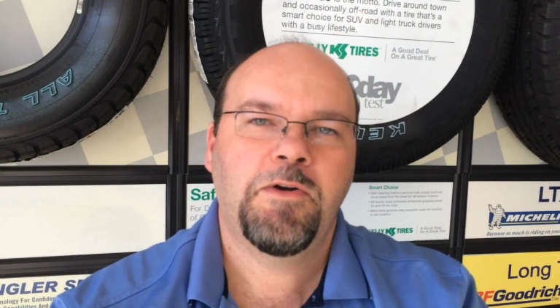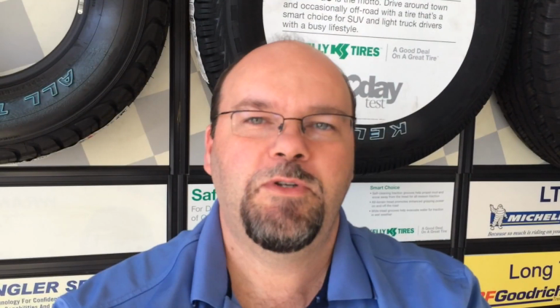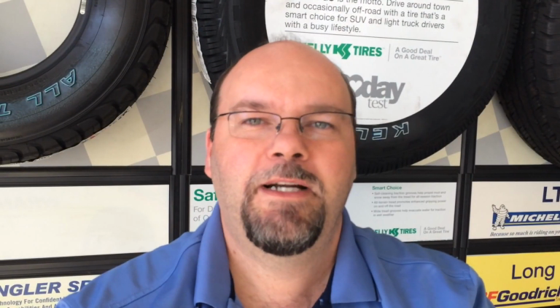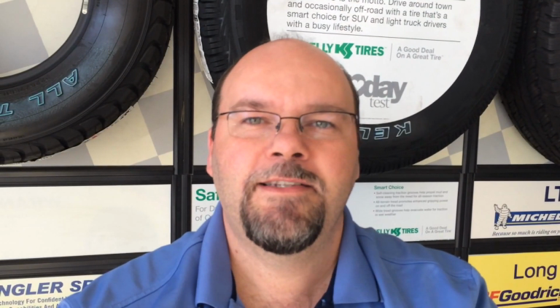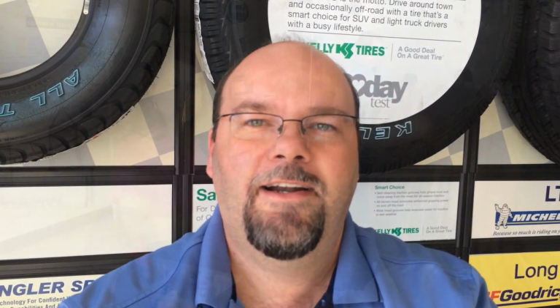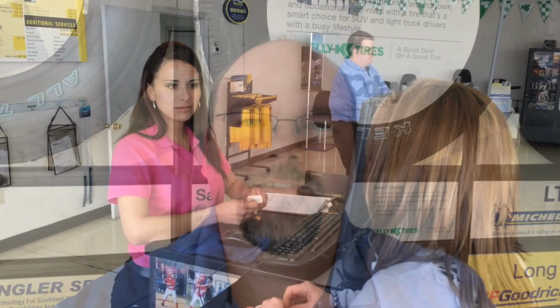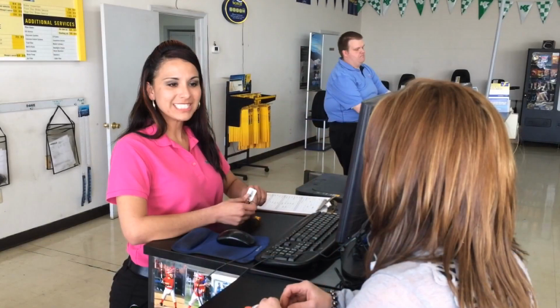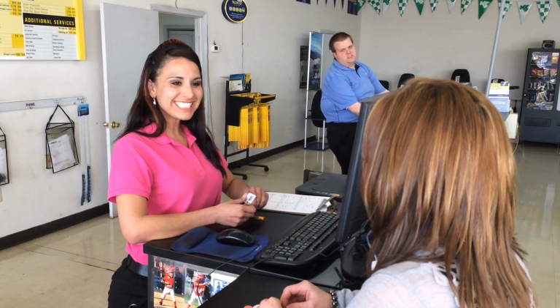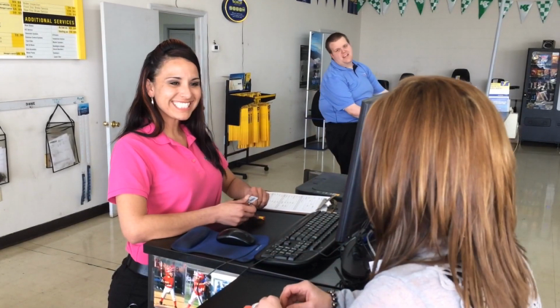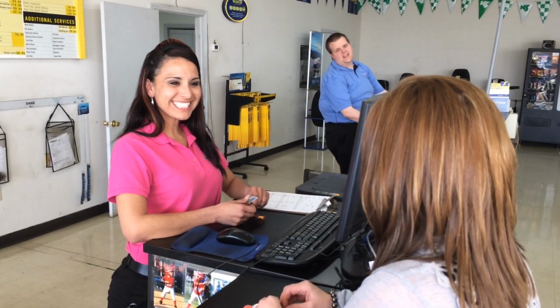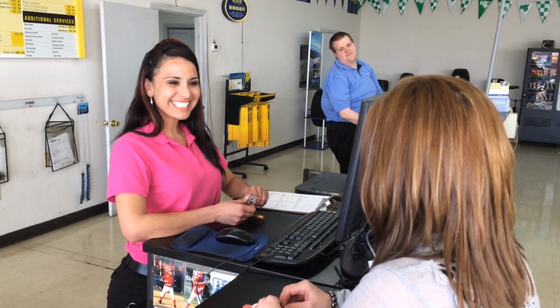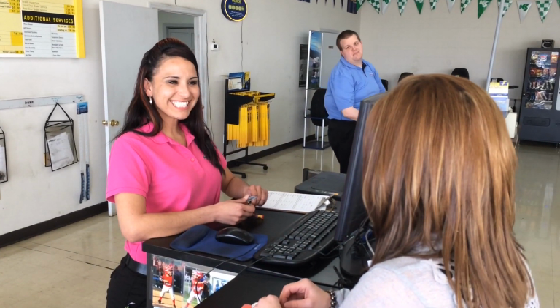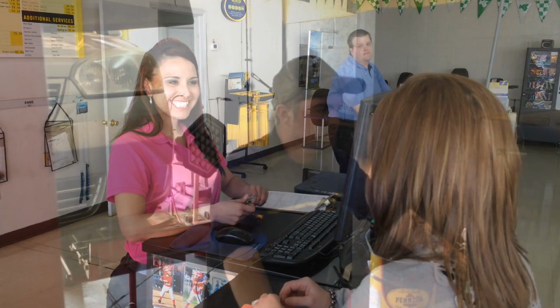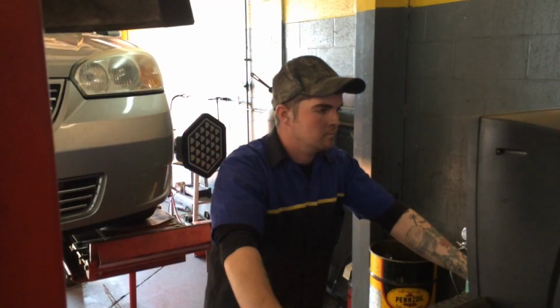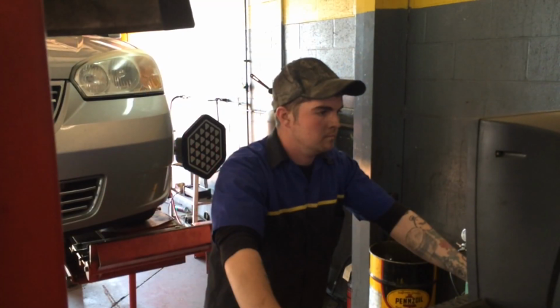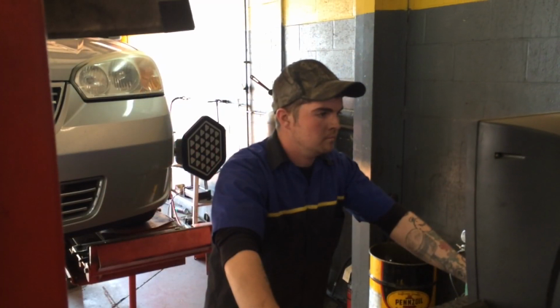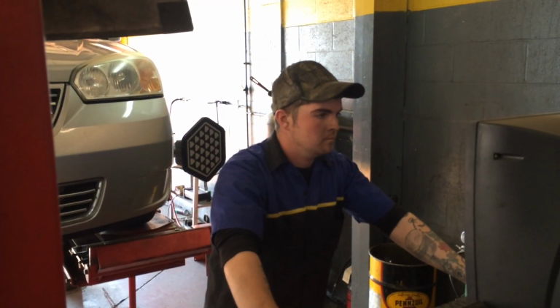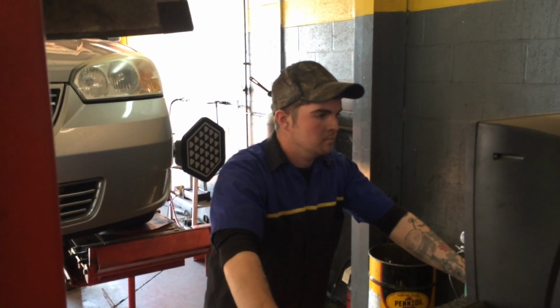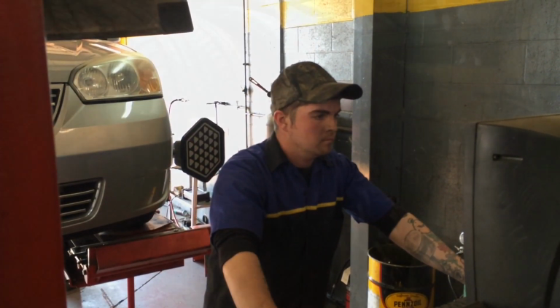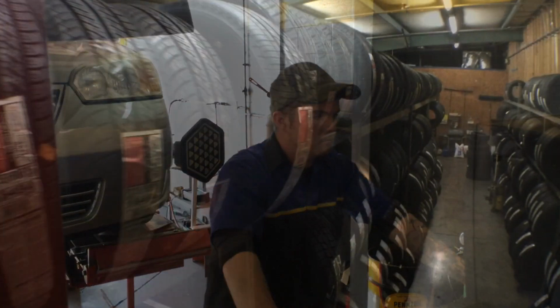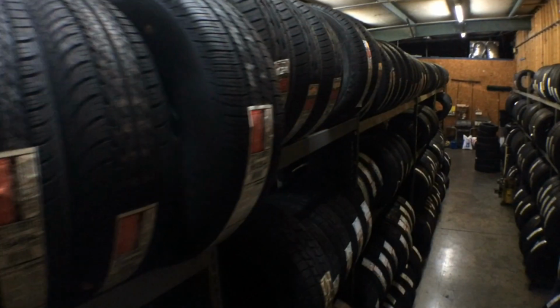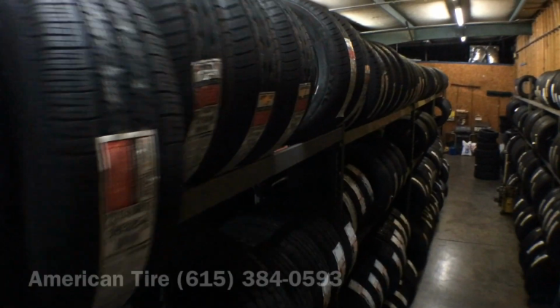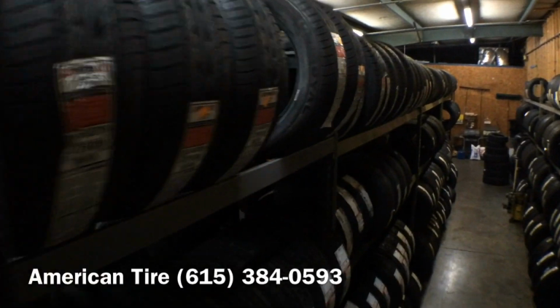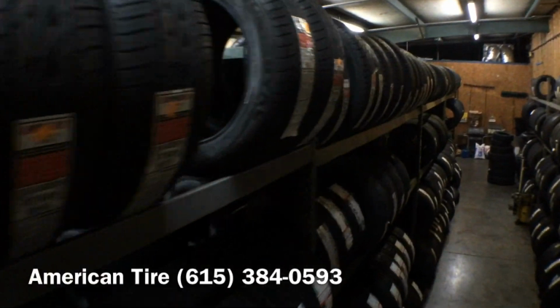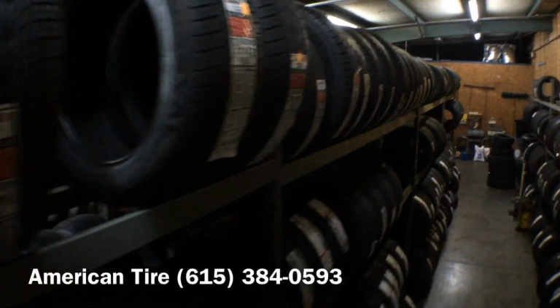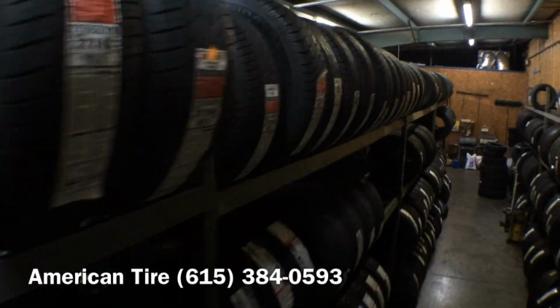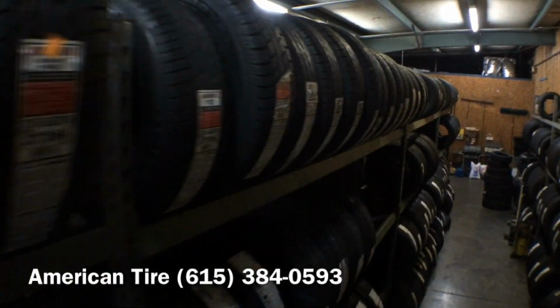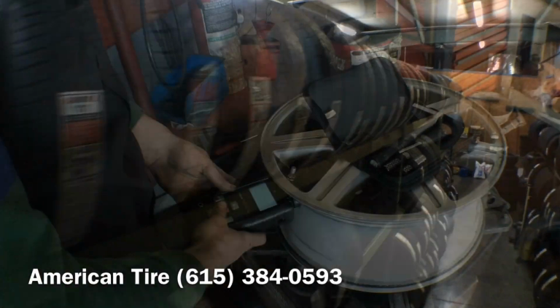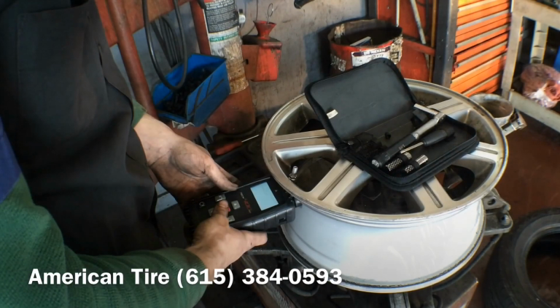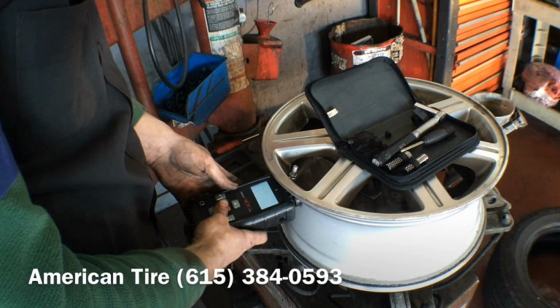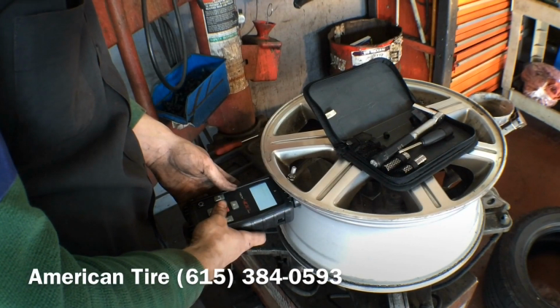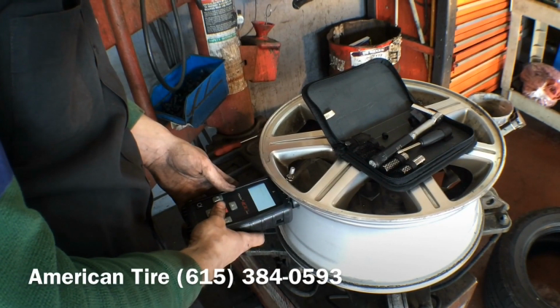Welcome to American Tire. When you think about American Tire, it's easy to think about a state-of-the-art facility with brand-name tires and service that you can trust.